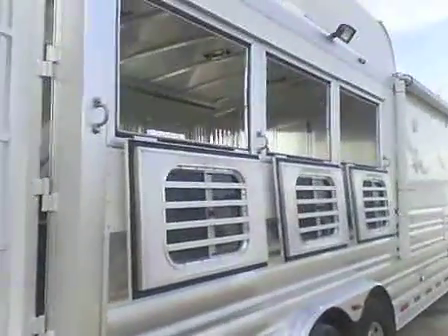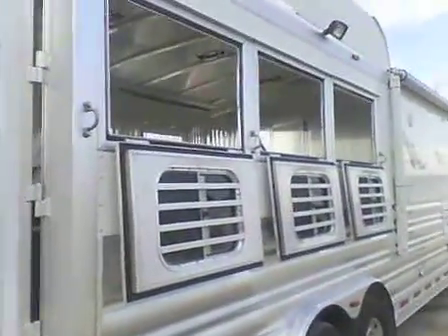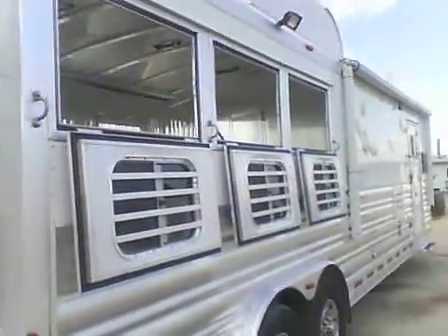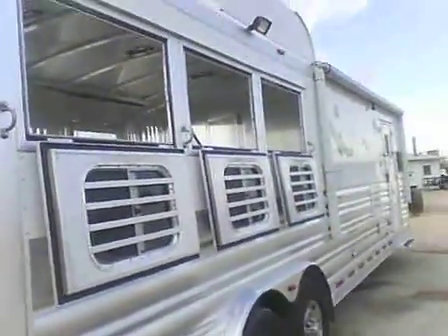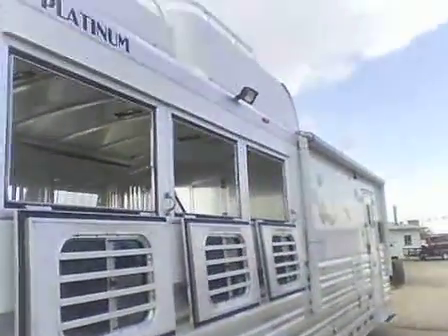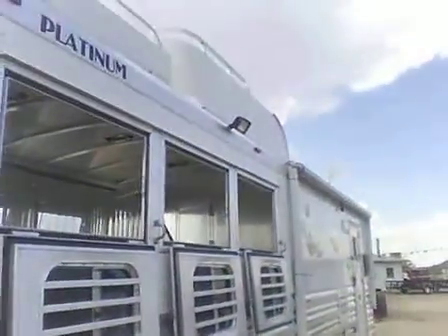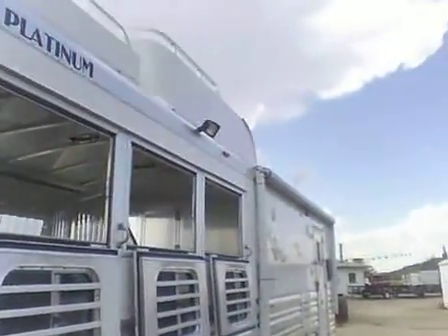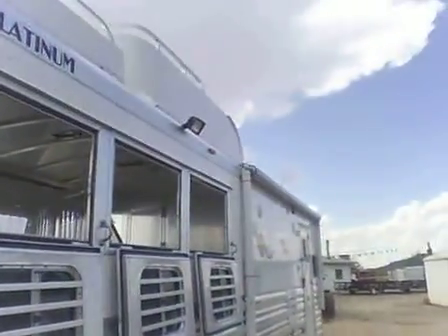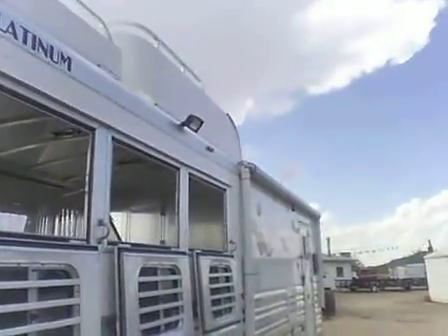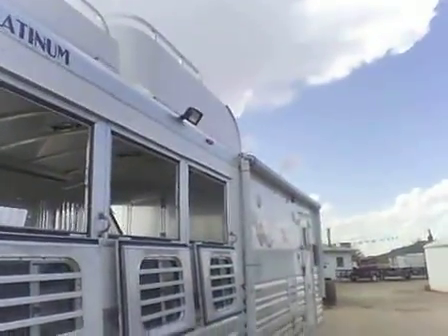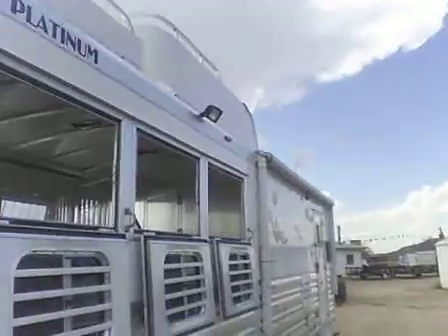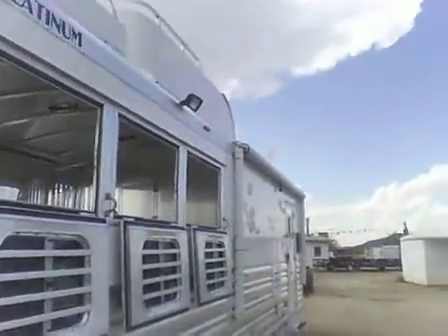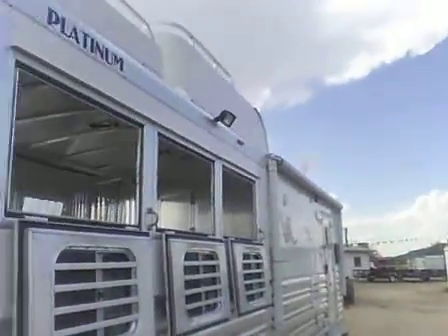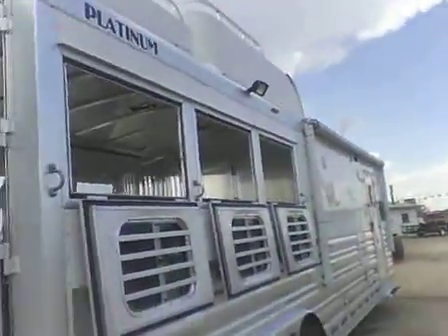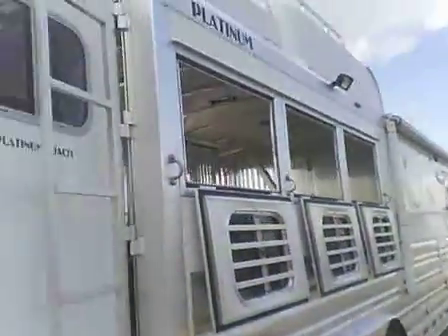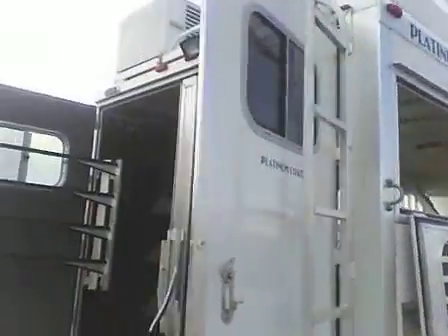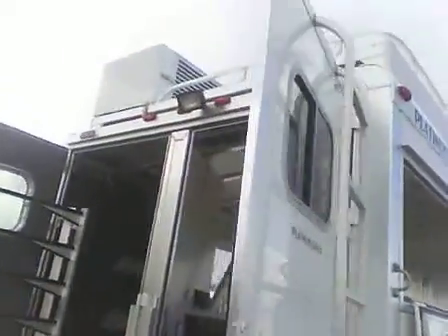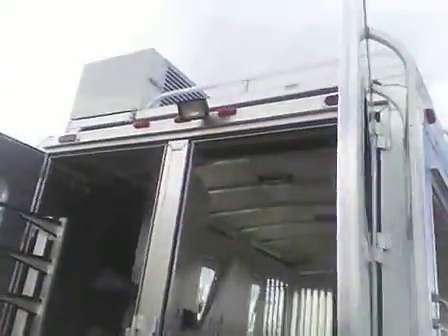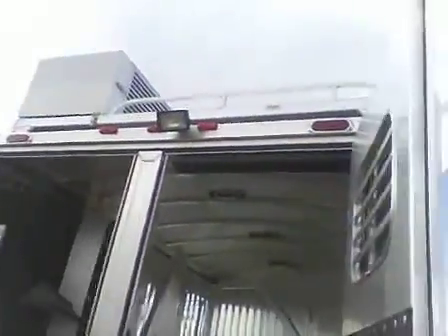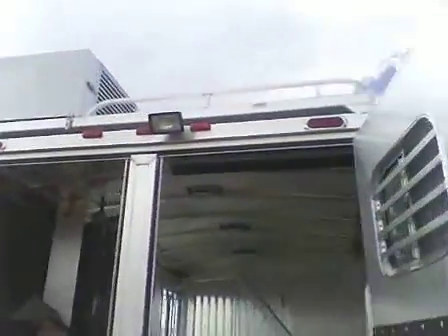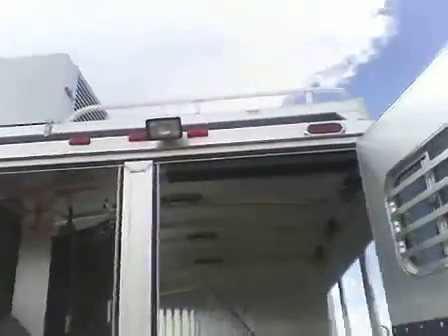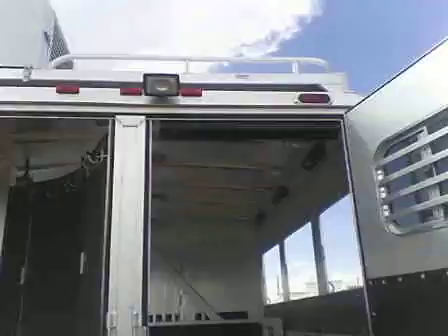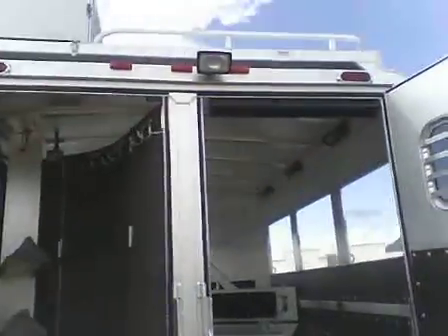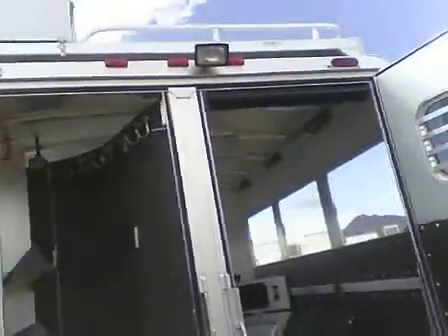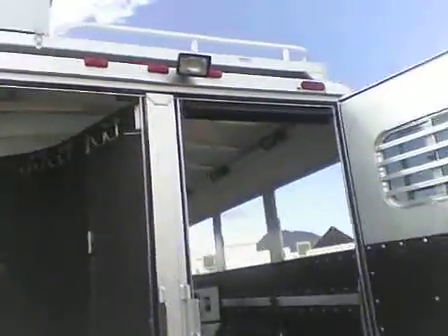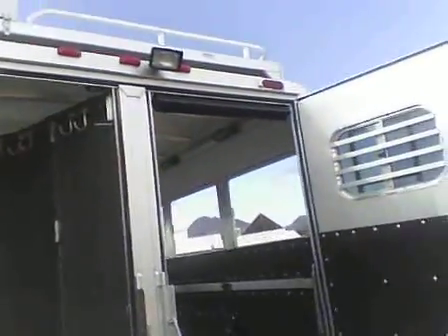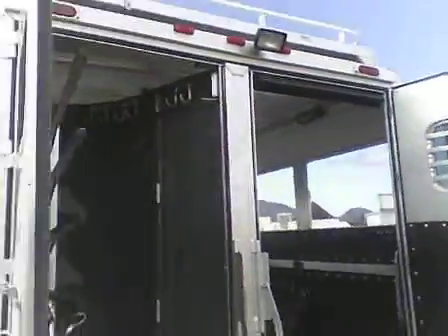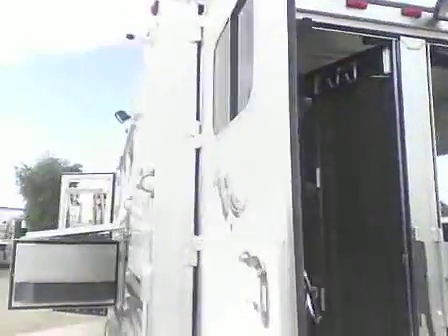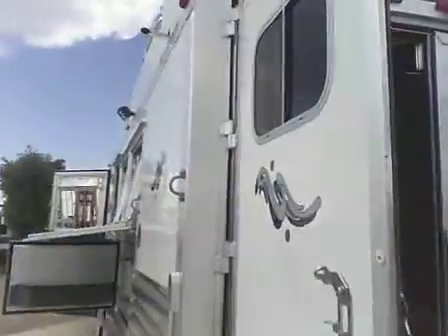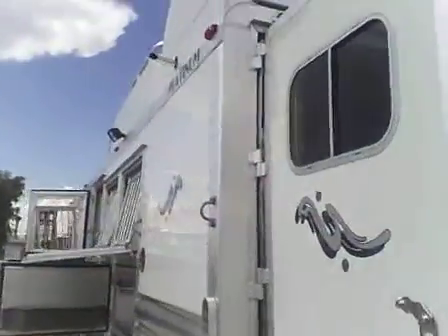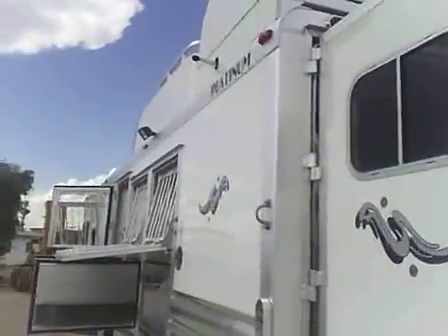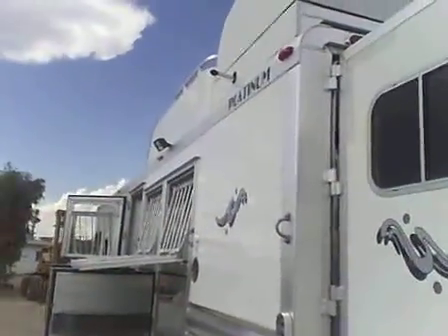Drop downs on the rump. Auxiliary lights on the door side at the rear of the trailer, and on the head wall side of the trailer.